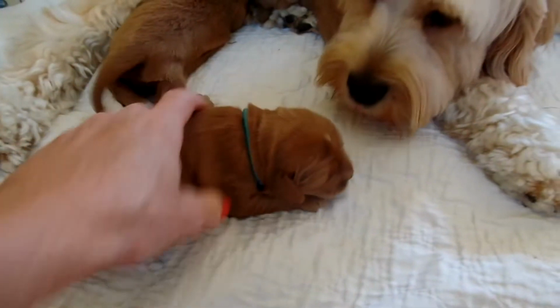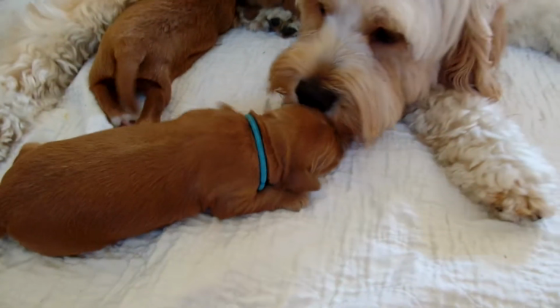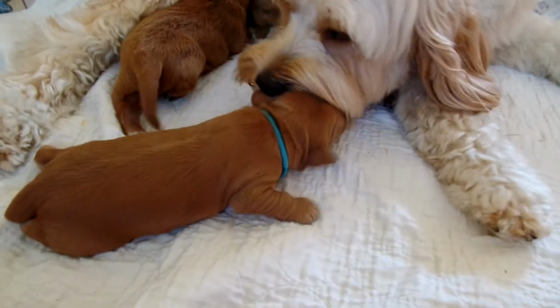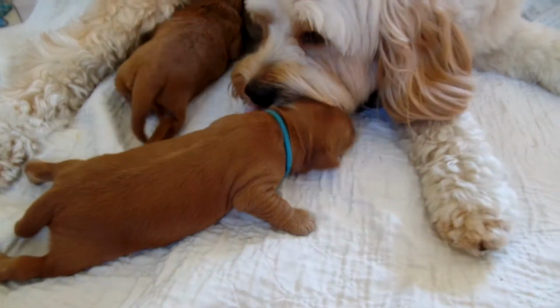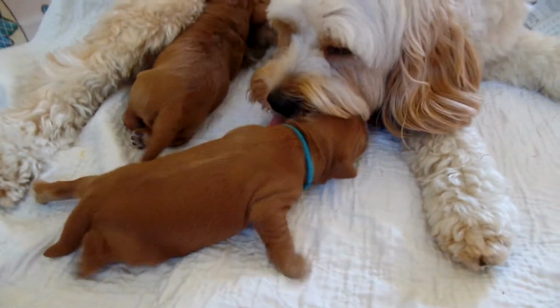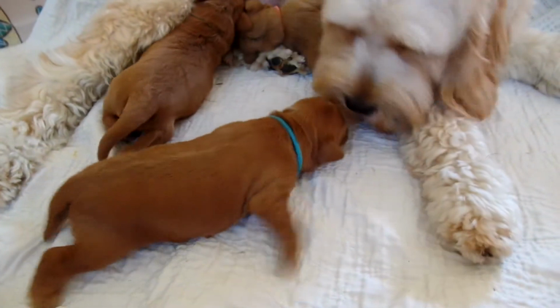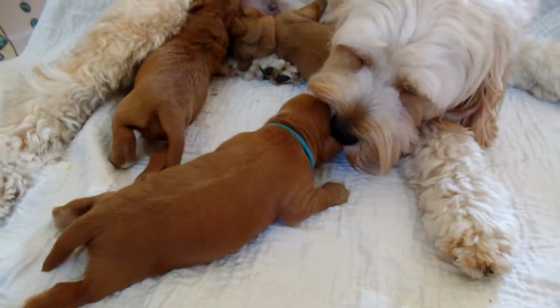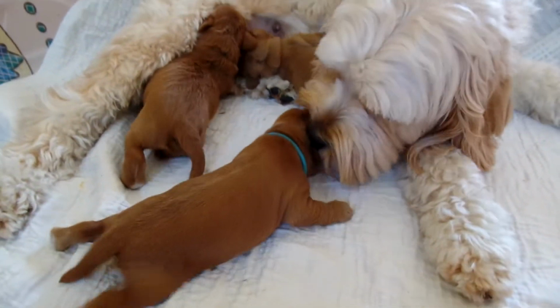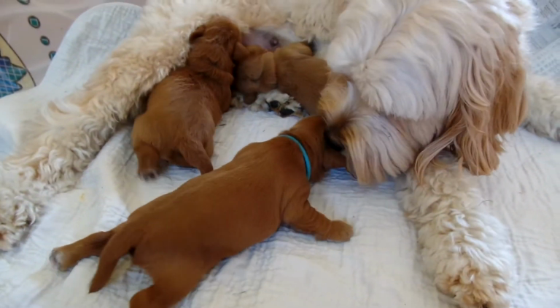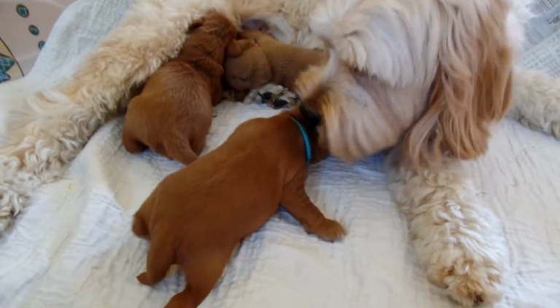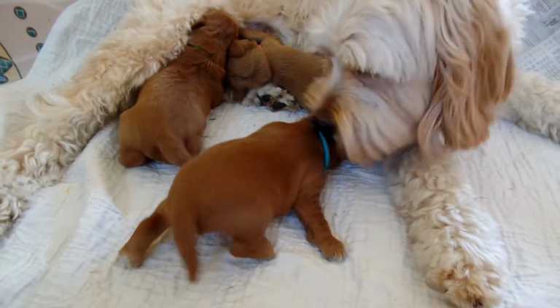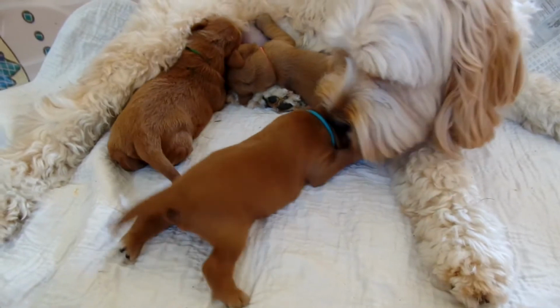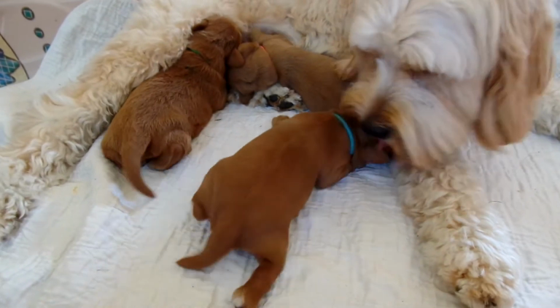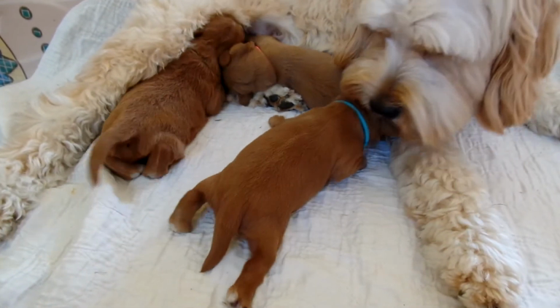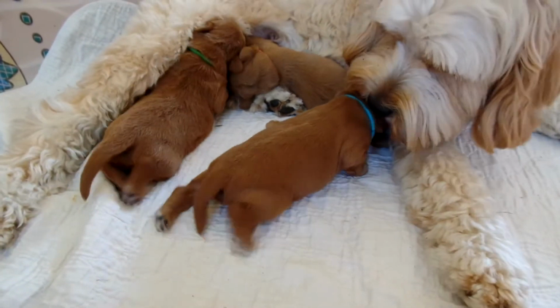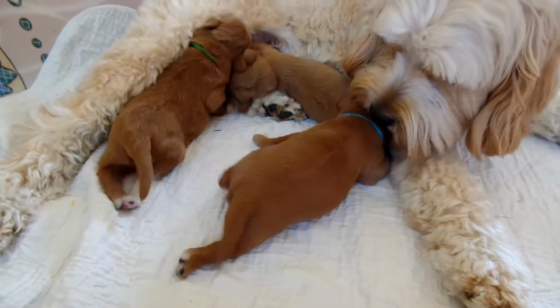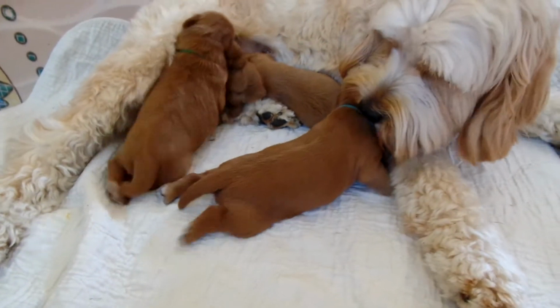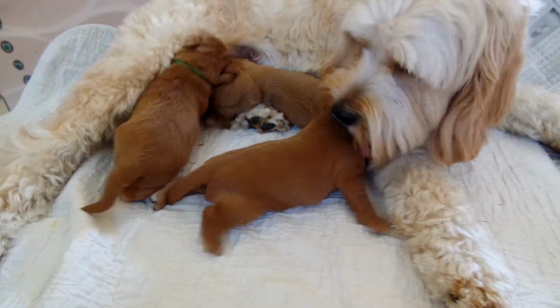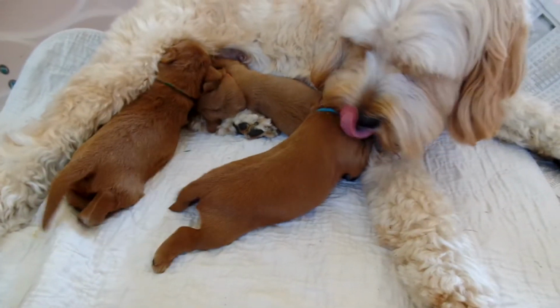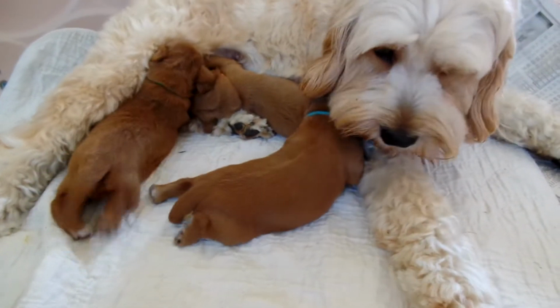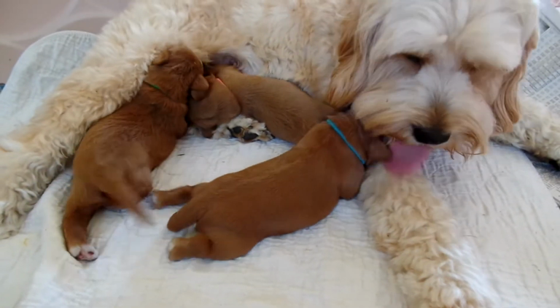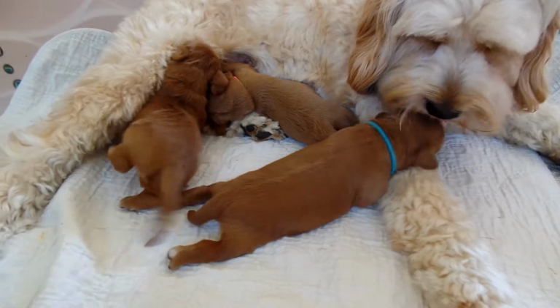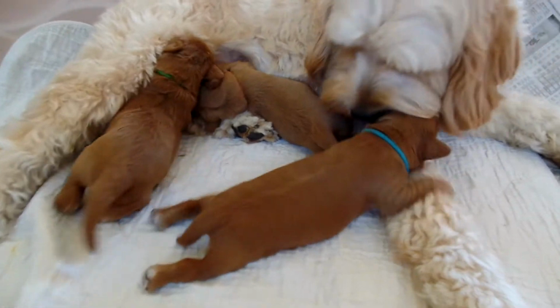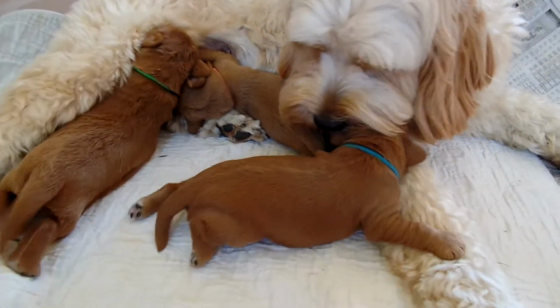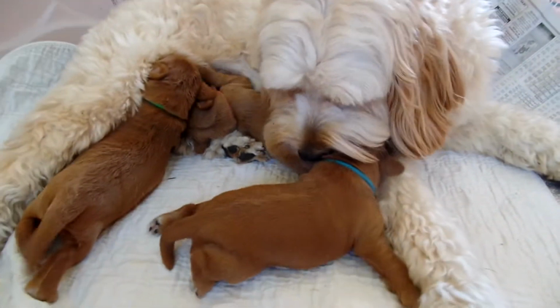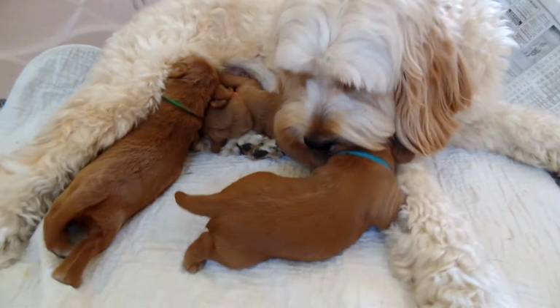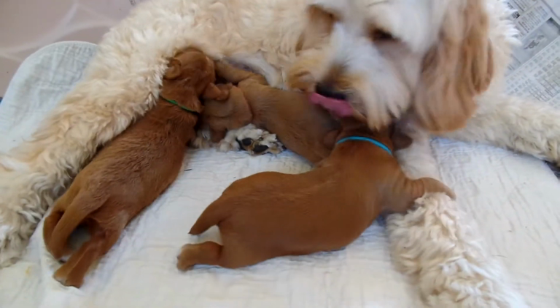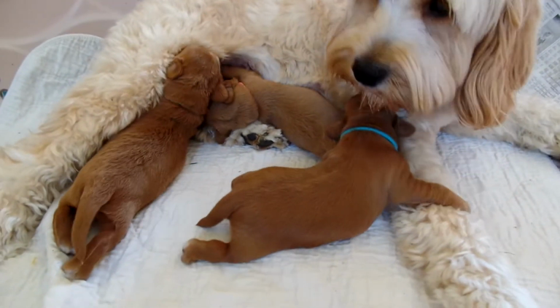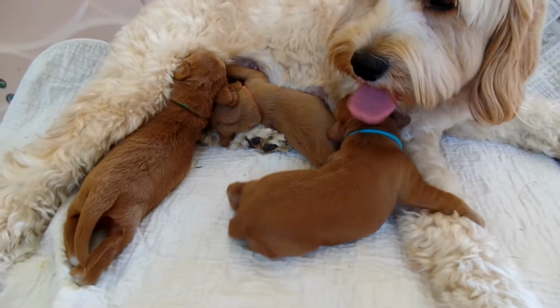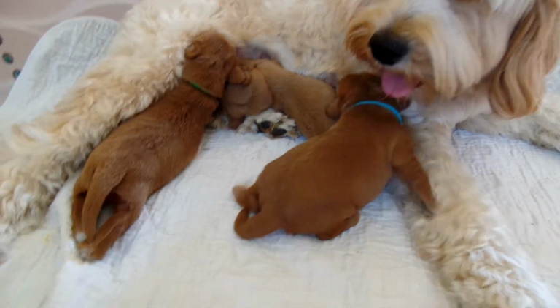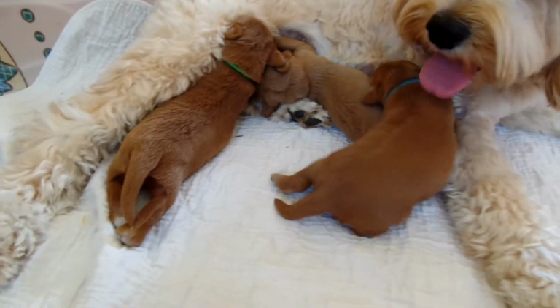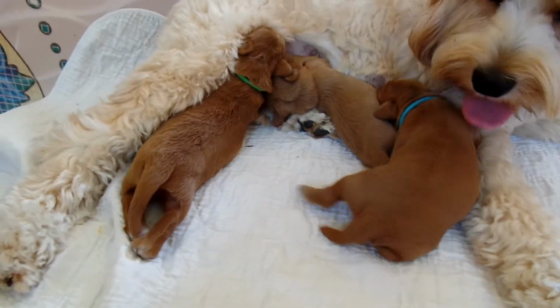In about another four or five days, their eyes are going to open, and then they'll see Mama, and it'll be another whole little step for them. Then they'll really get to her when they want to. So I'm just going to go through each one of the puppies here and show you who's who.